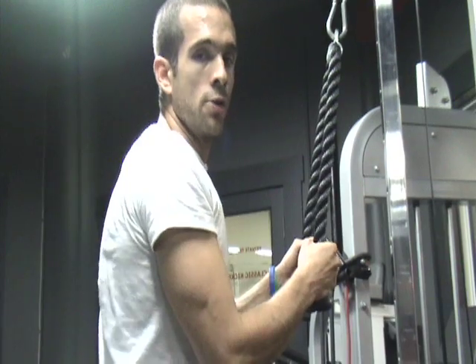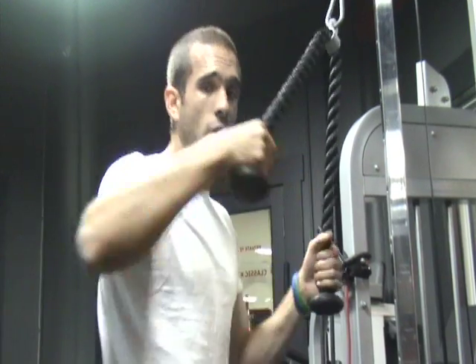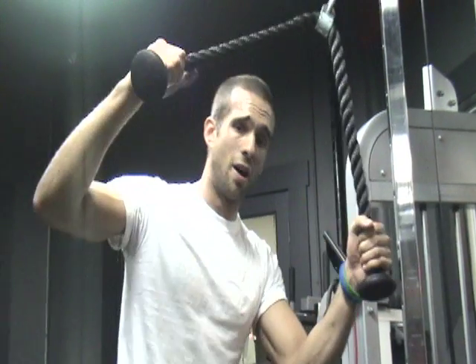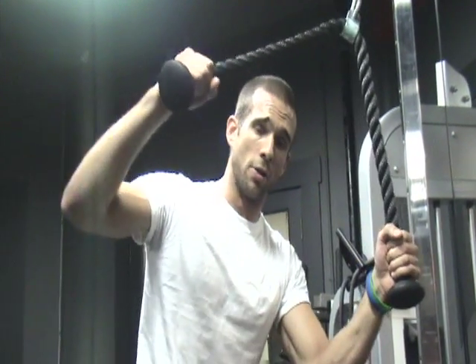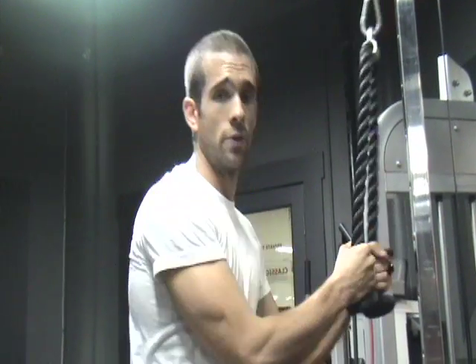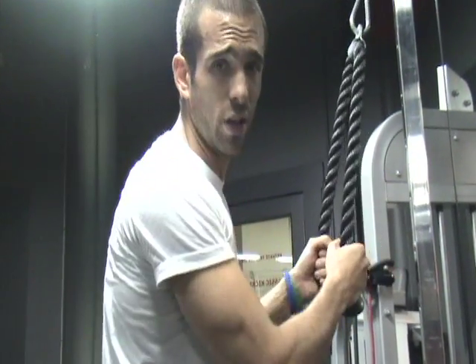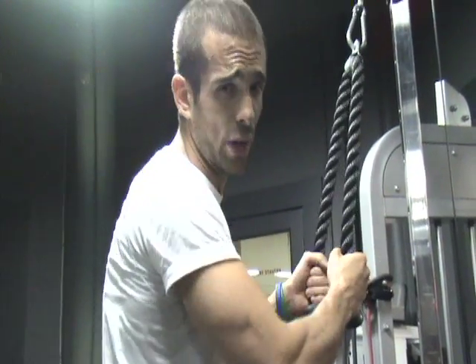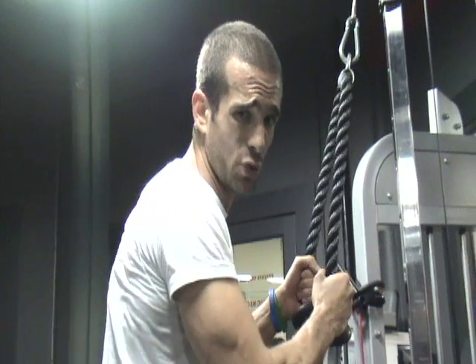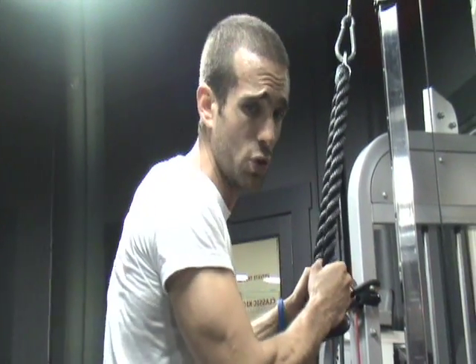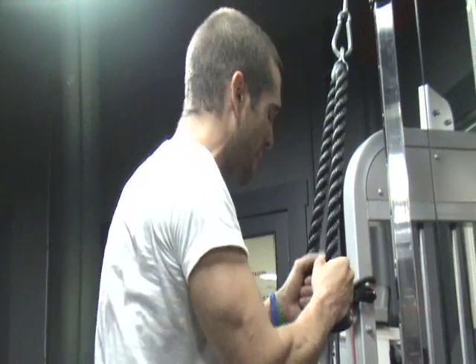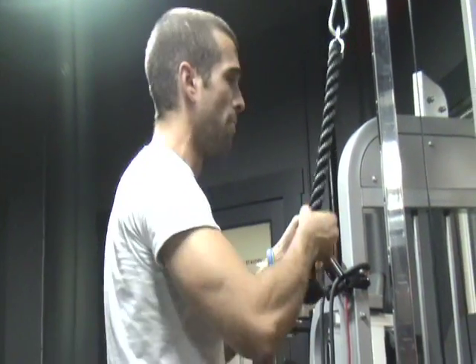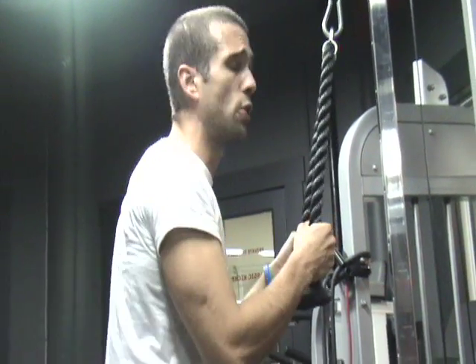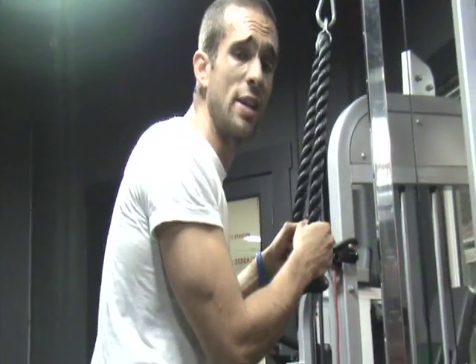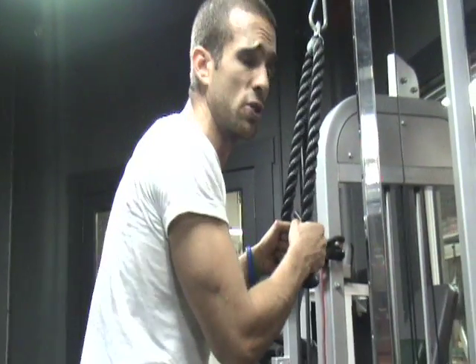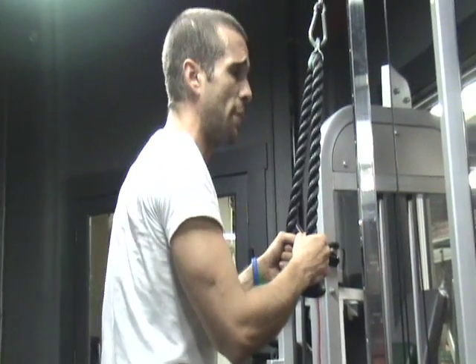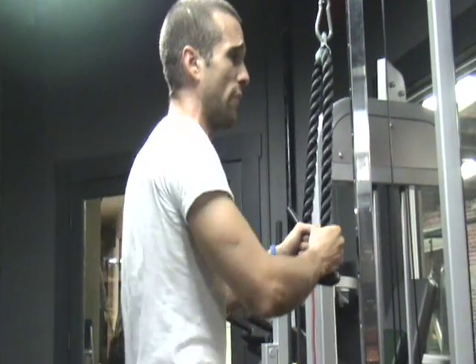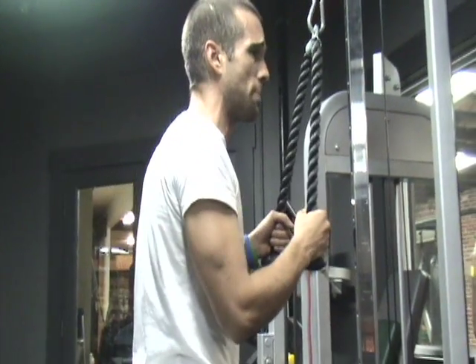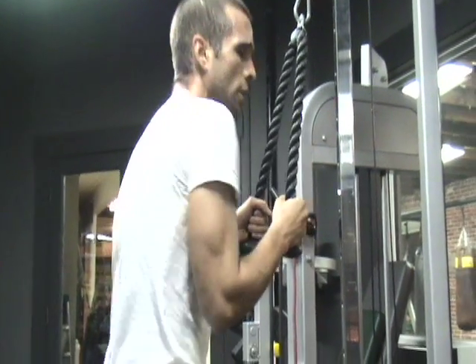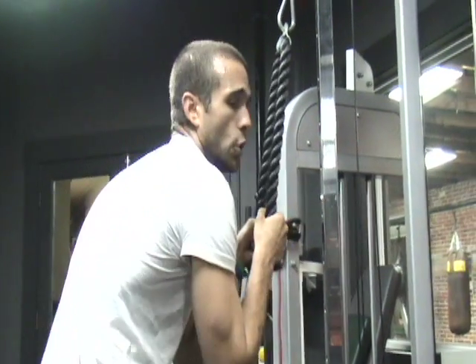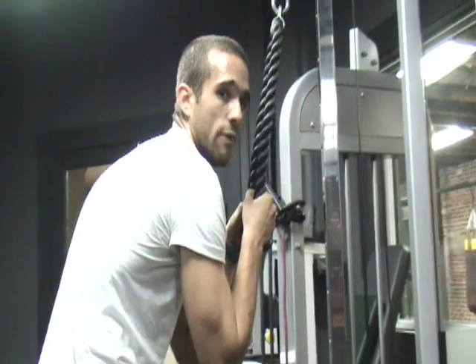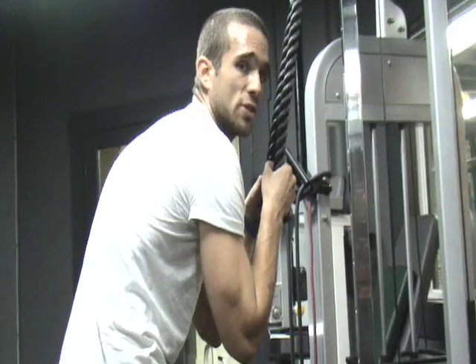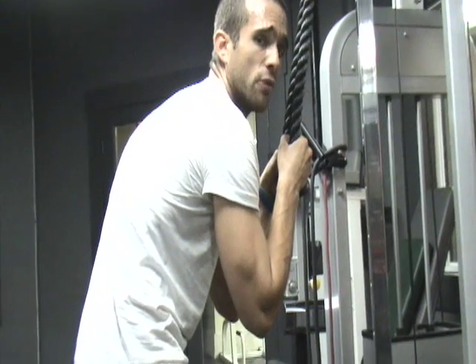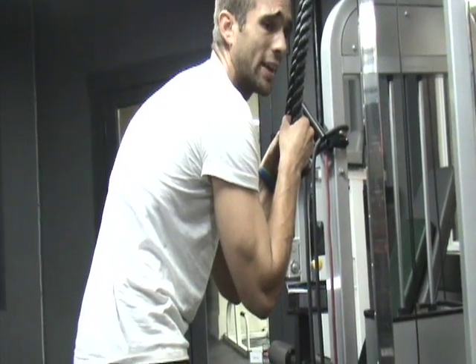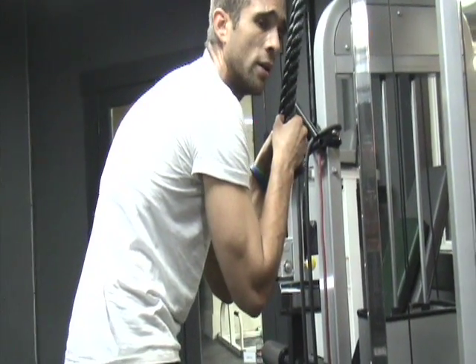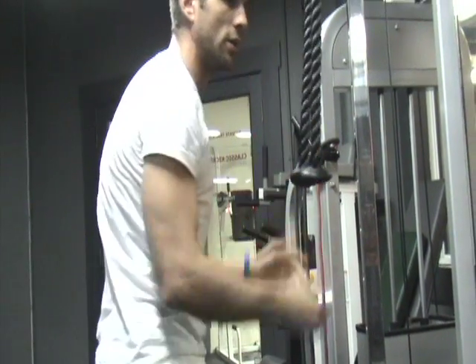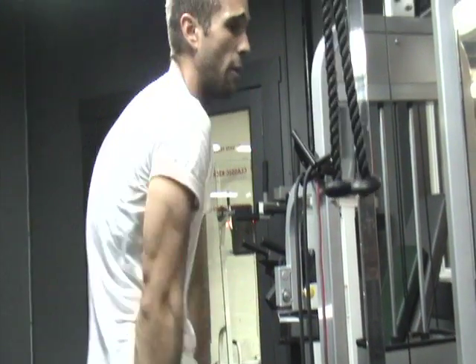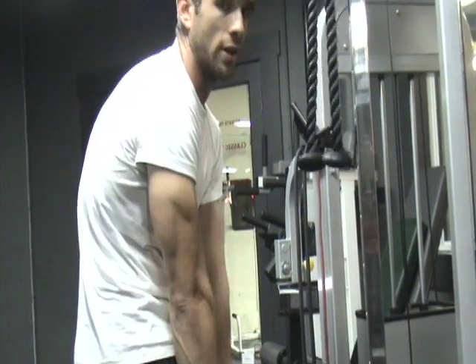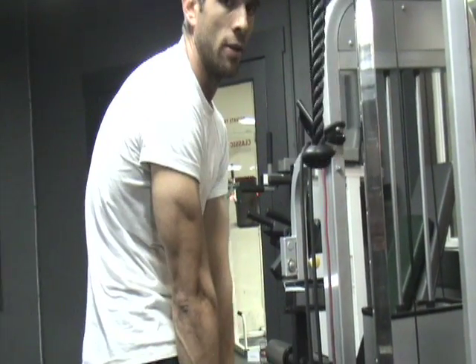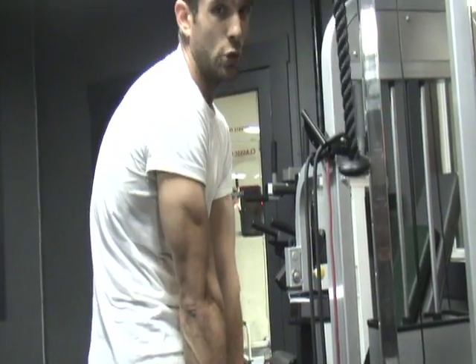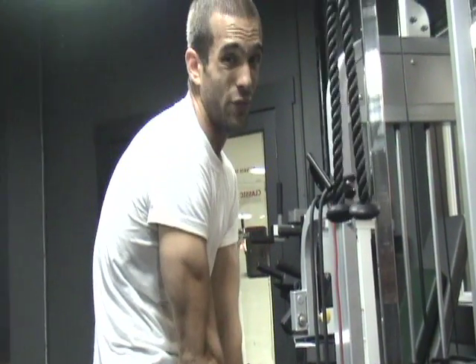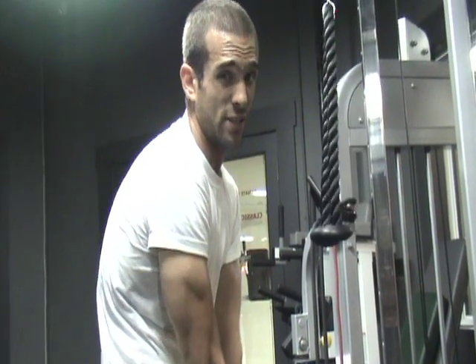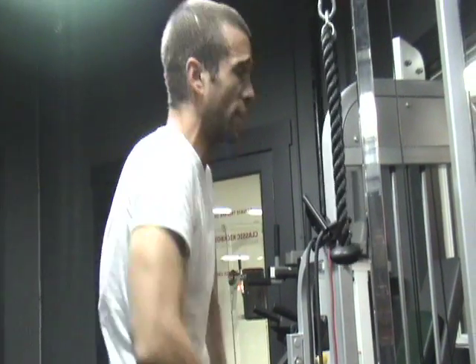These are called donkey balls. They're really good for when you're trying to strengthen those triceps. When you're doing this tricep exercise, you want to make sure you have your shoulders back. You don't want to have your shoulders down and core like that. Unless you want to have posture like that — if you train yourself like that, that's how you're going to turn out.